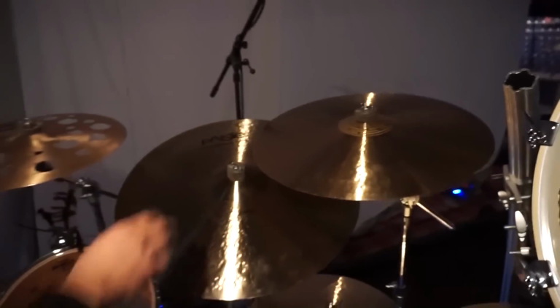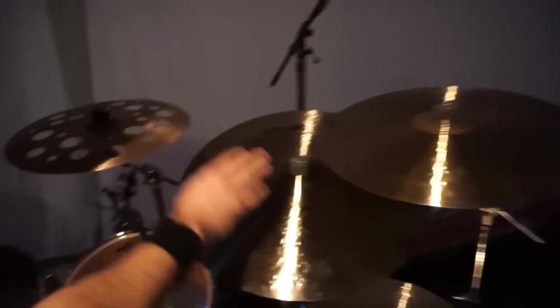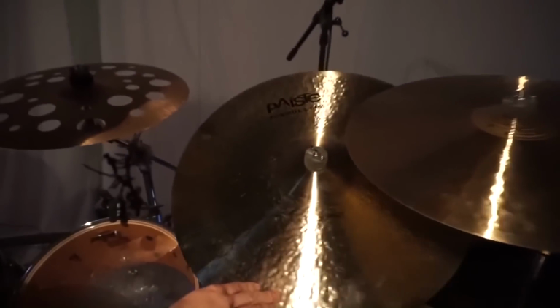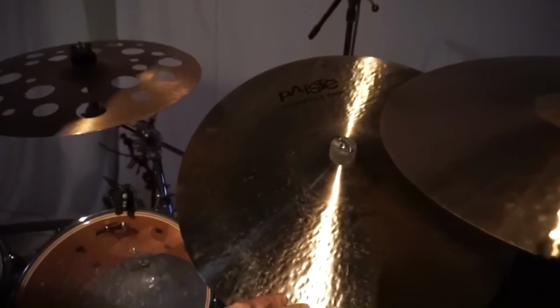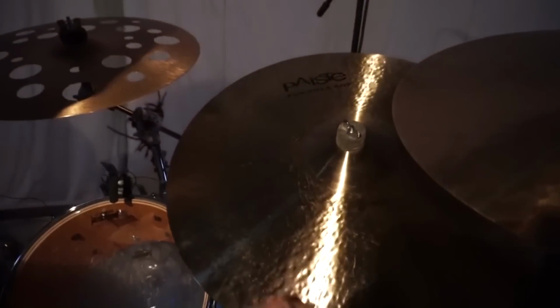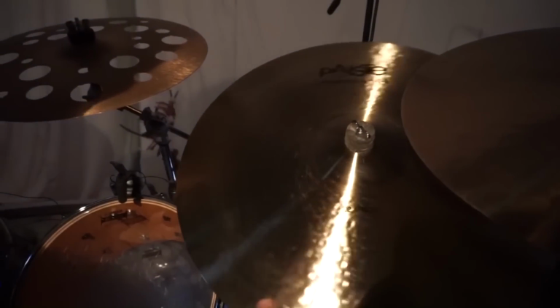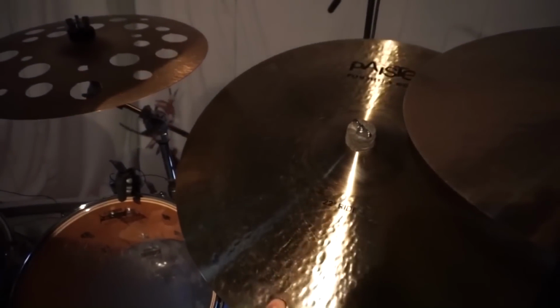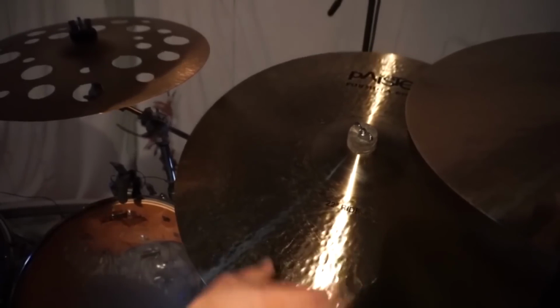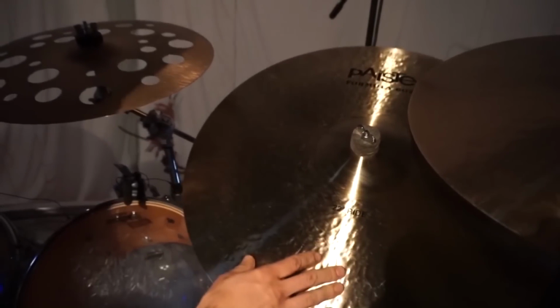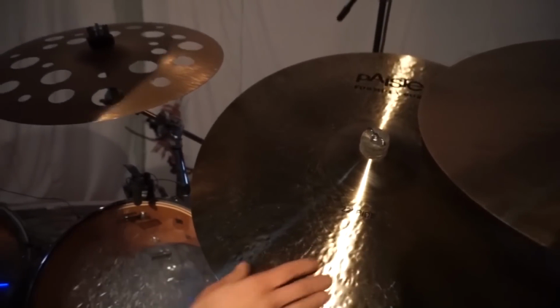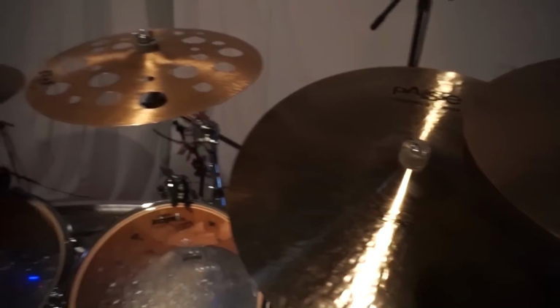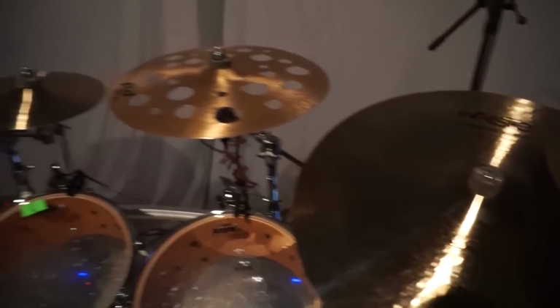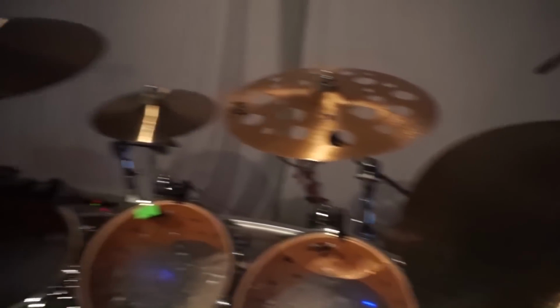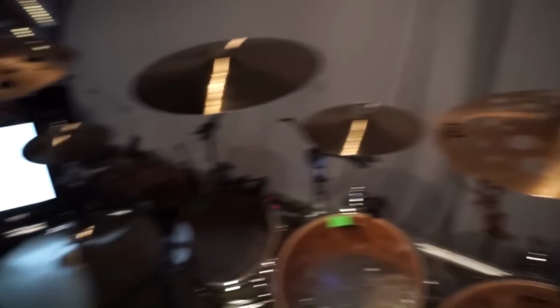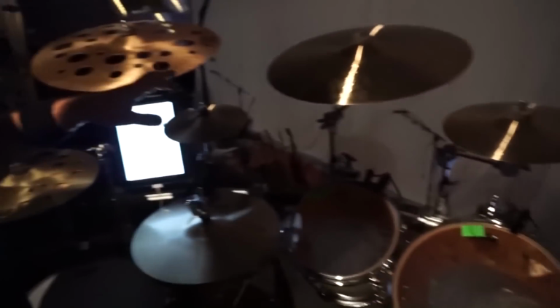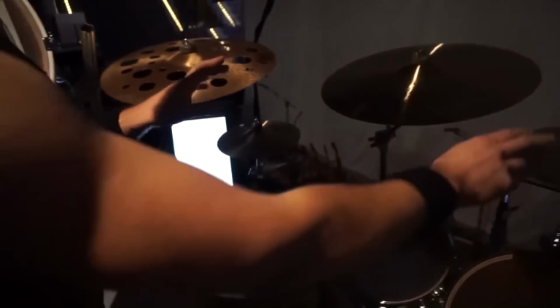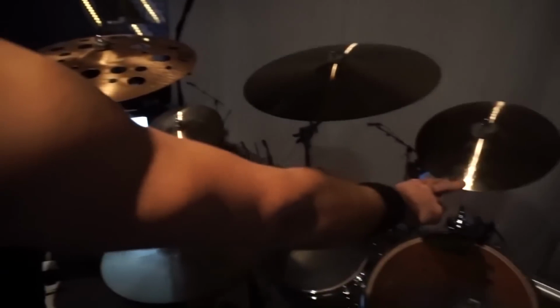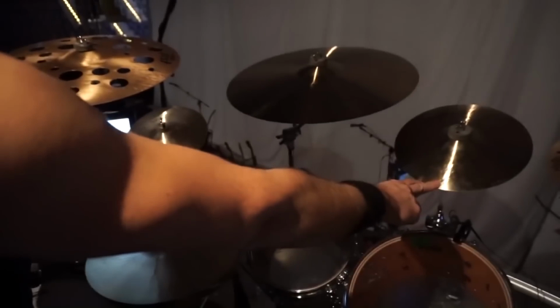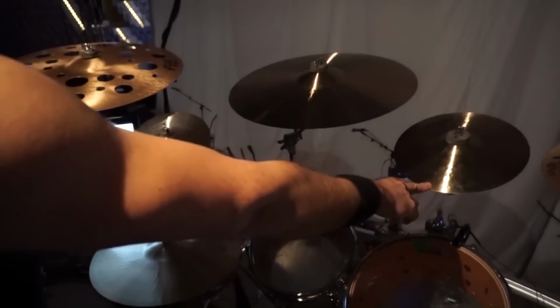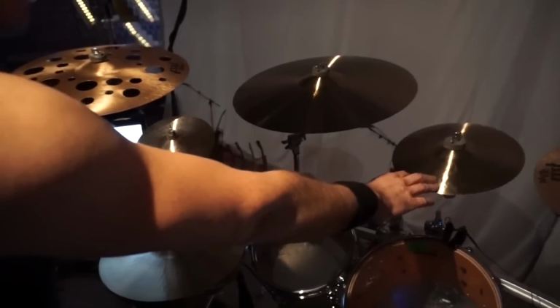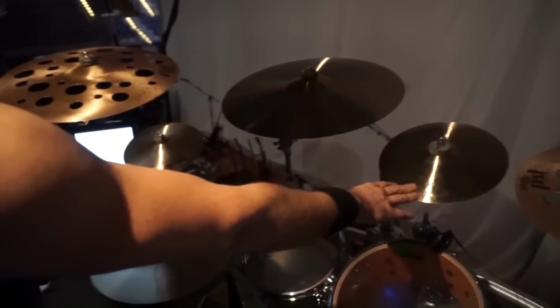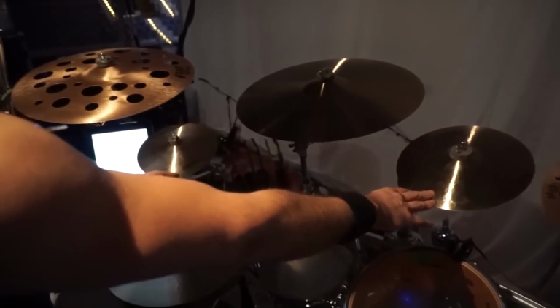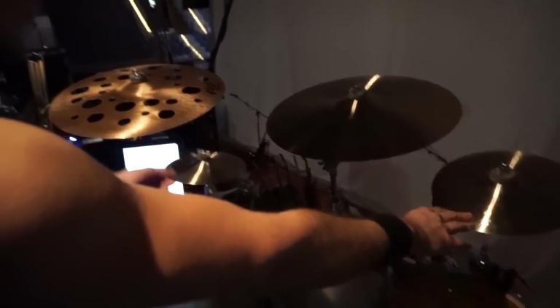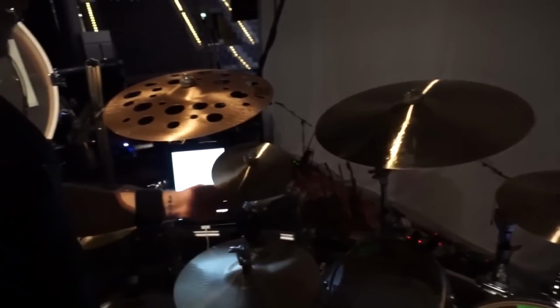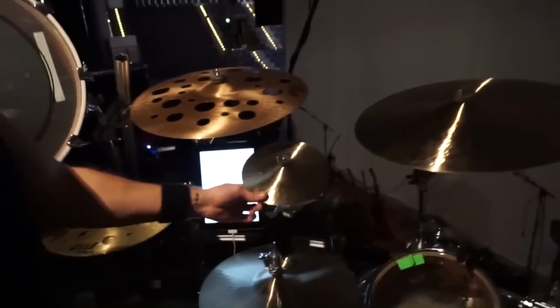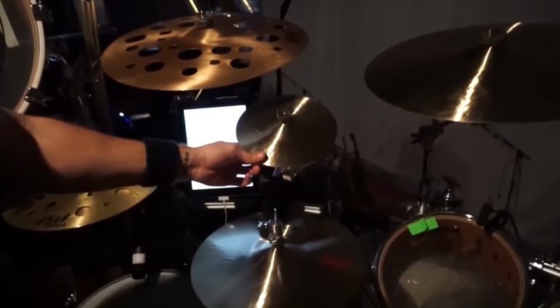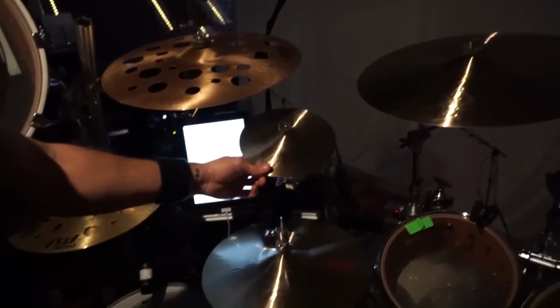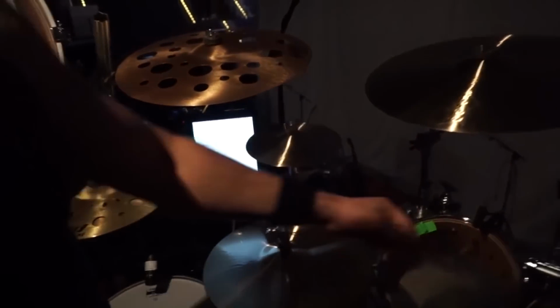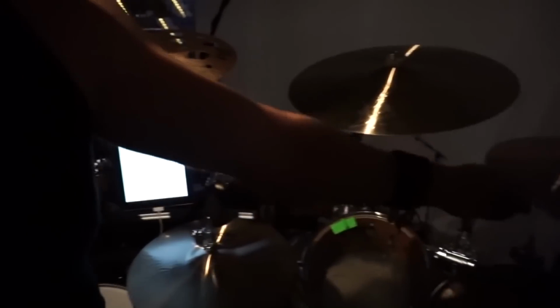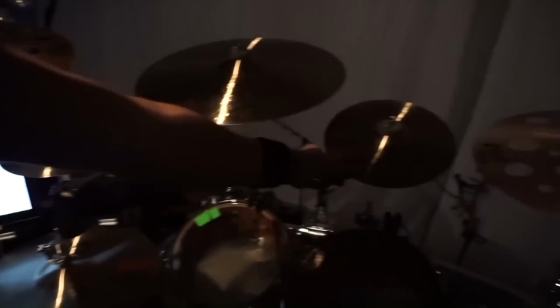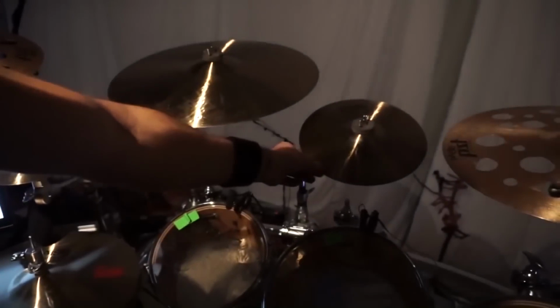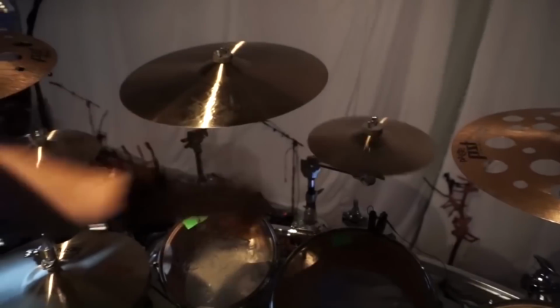The ride cymbal is a 22-inch Modern Essential, Formula 602 of course. Two splashes, also Modern Essentials — this one is 8-inch splash and this one is 10-inch splash.